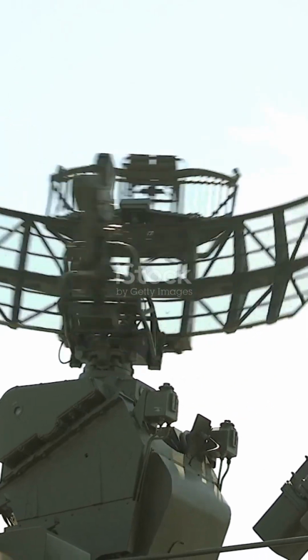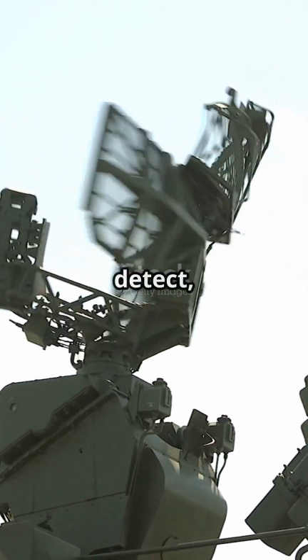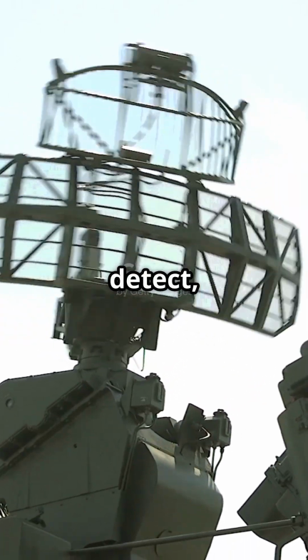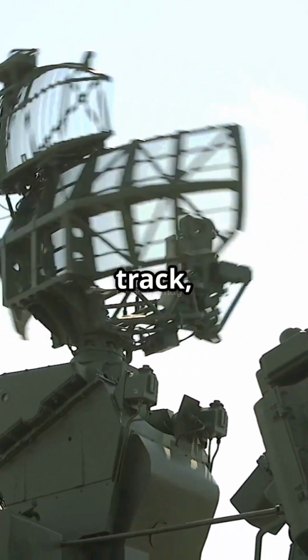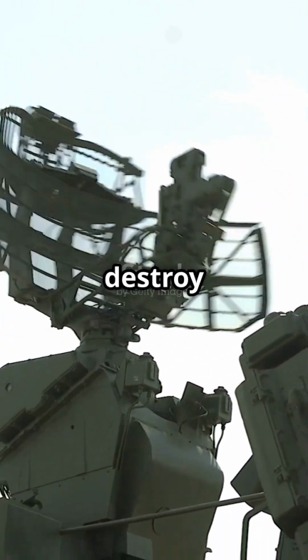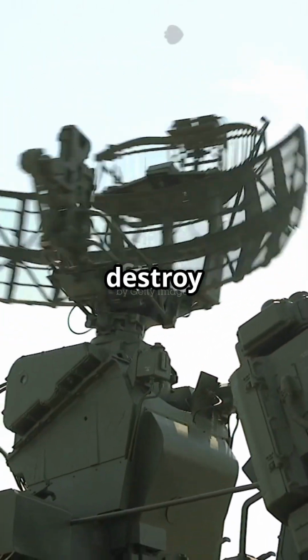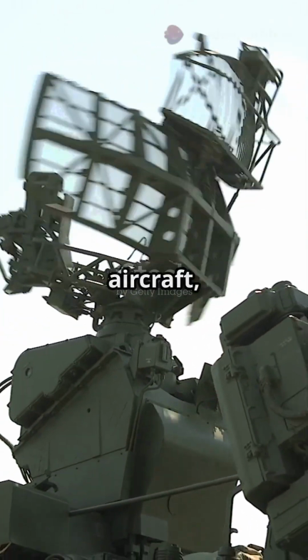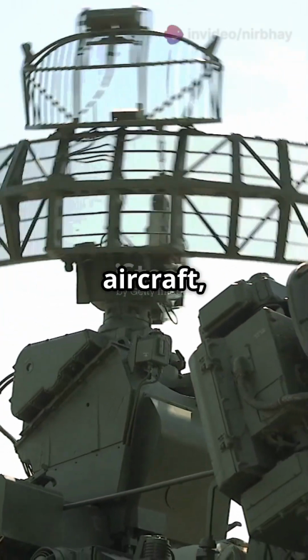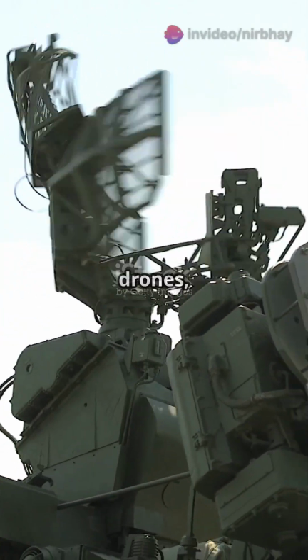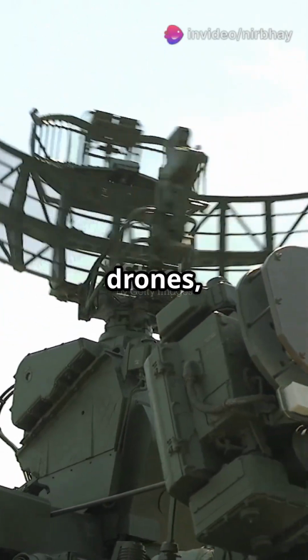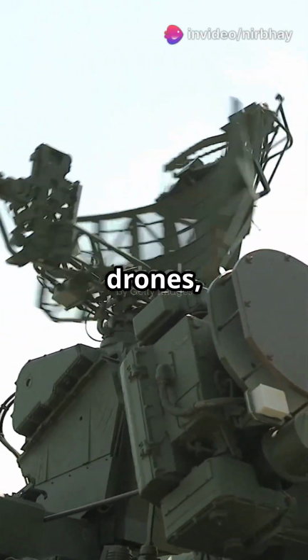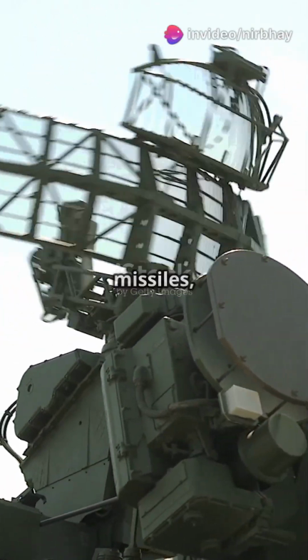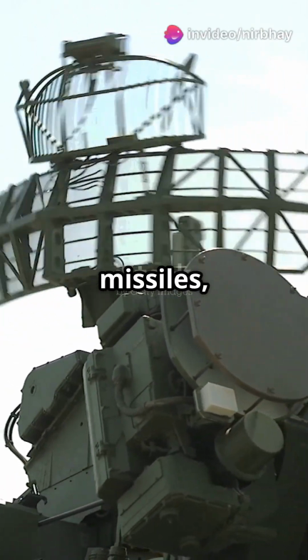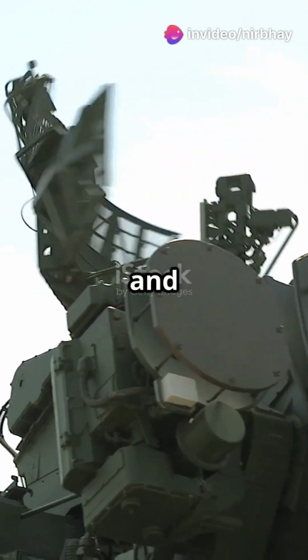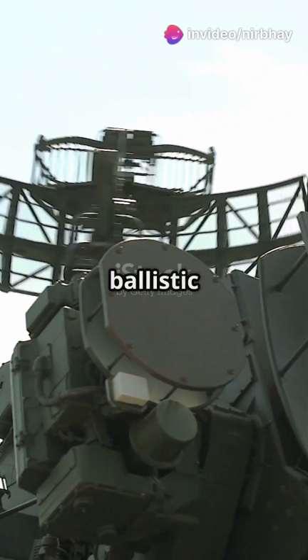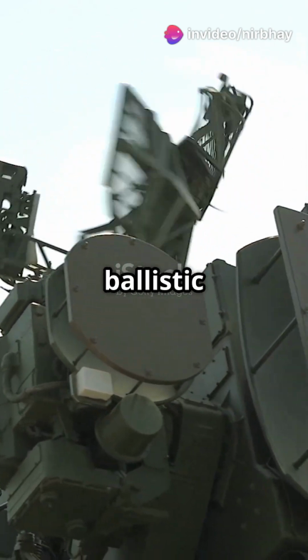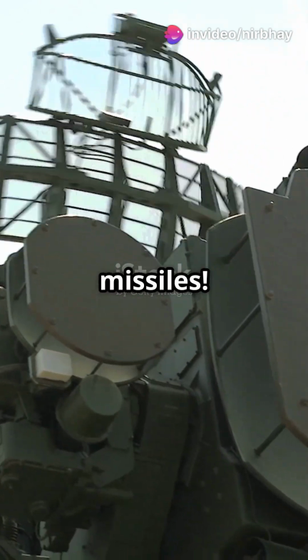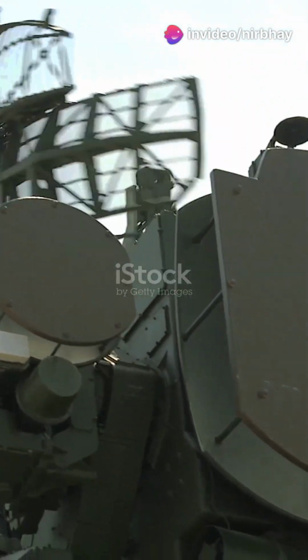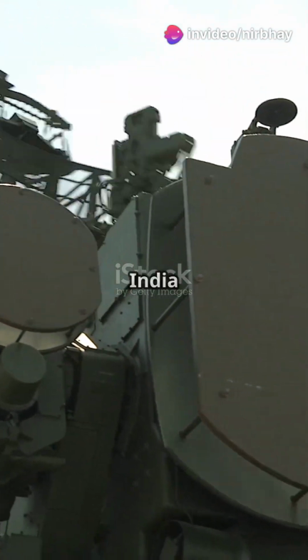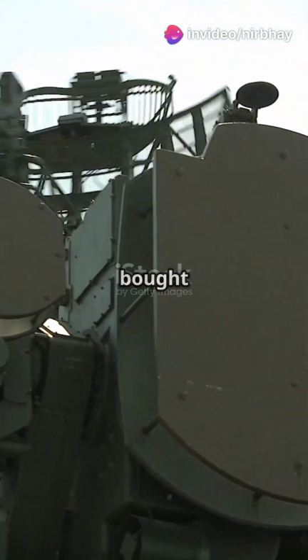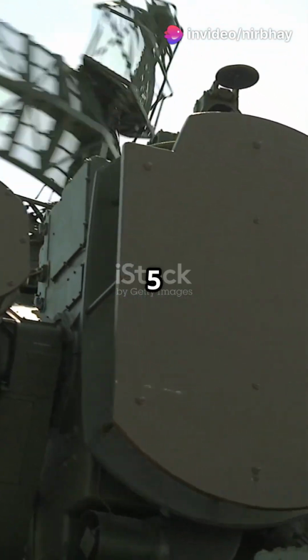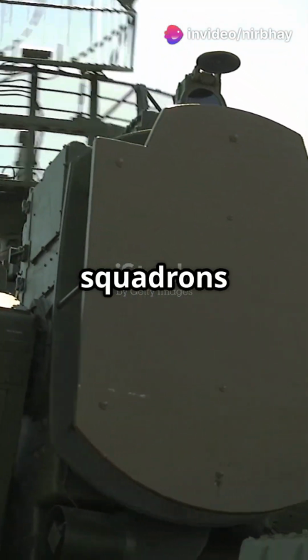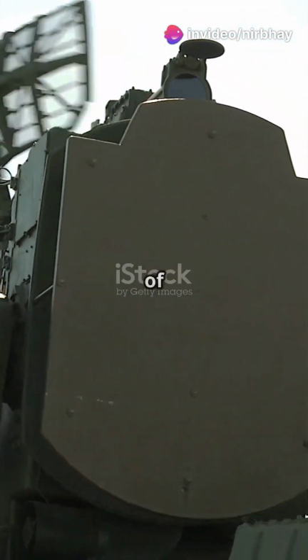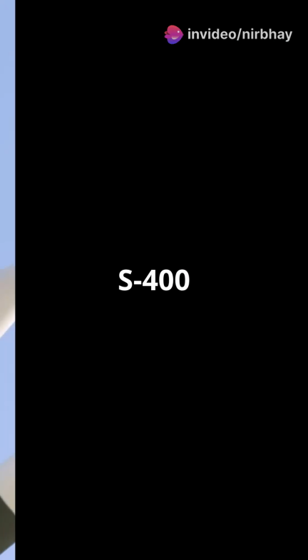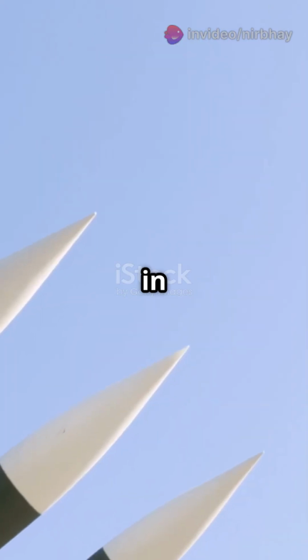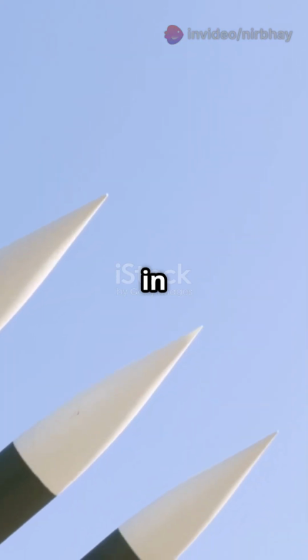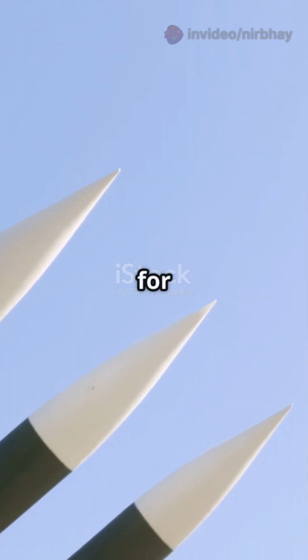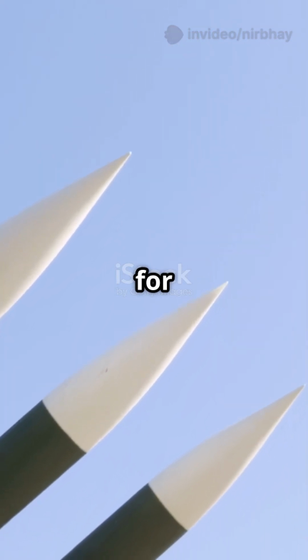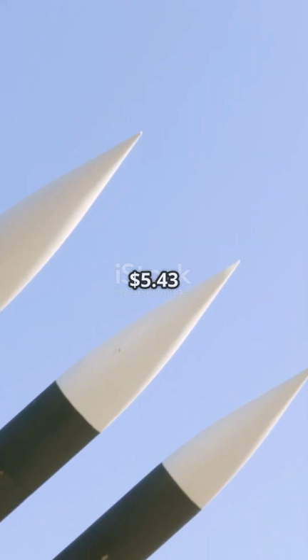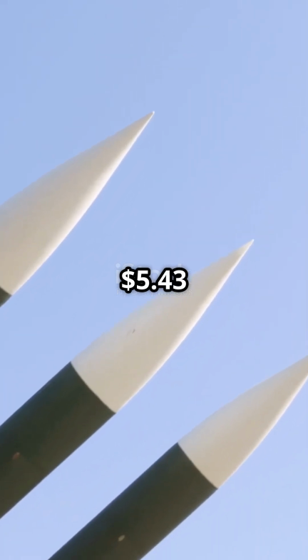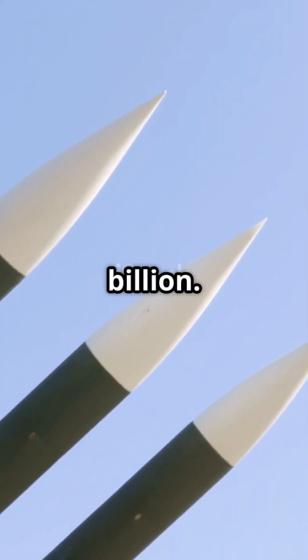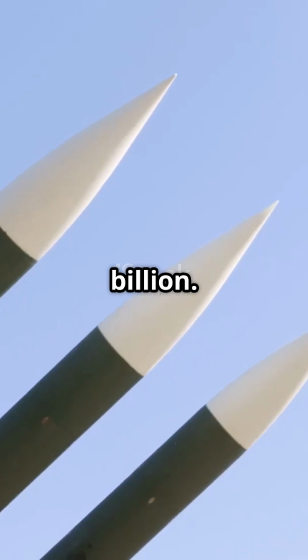It can detect, track, and destroy enemy aircraft, drones, cruise missiles, and even ballistic missiles. India bought five squadrons of the S-400 in 2018 for $5.43 billion.